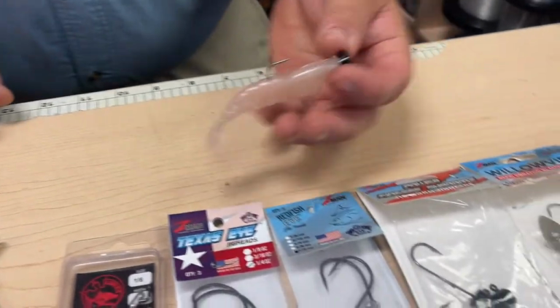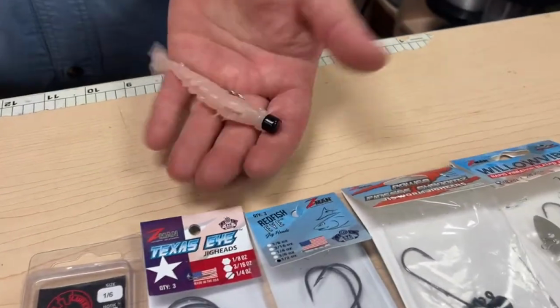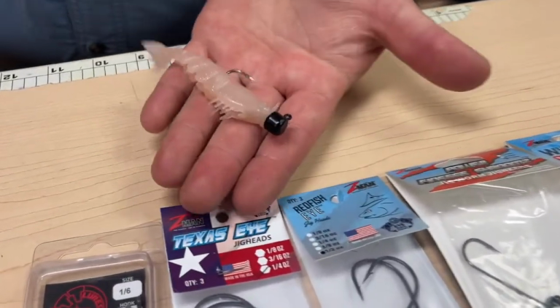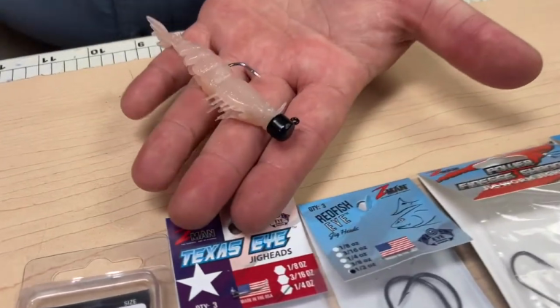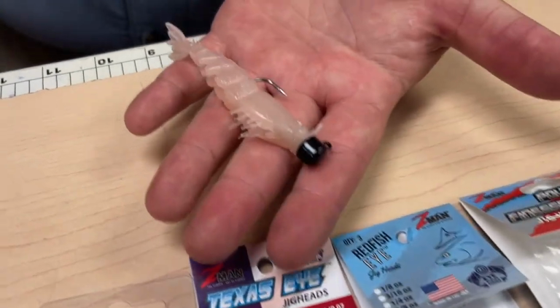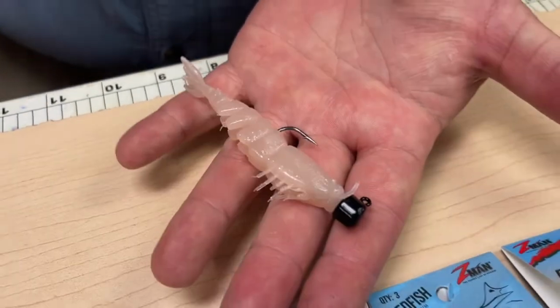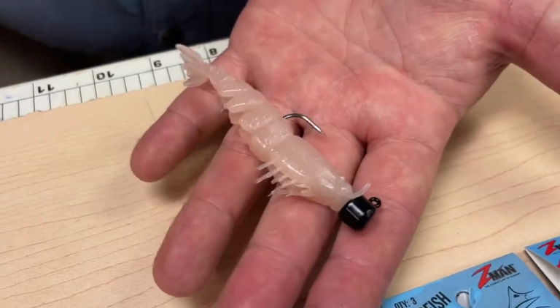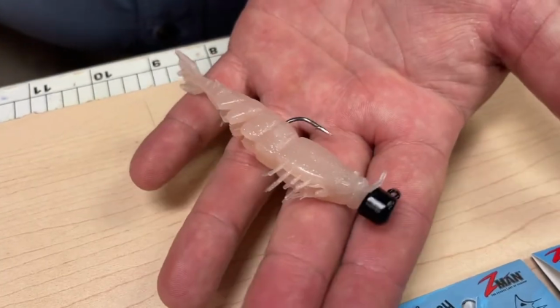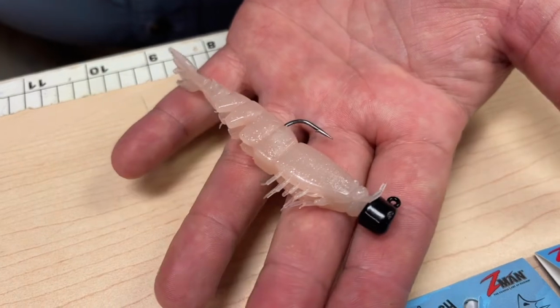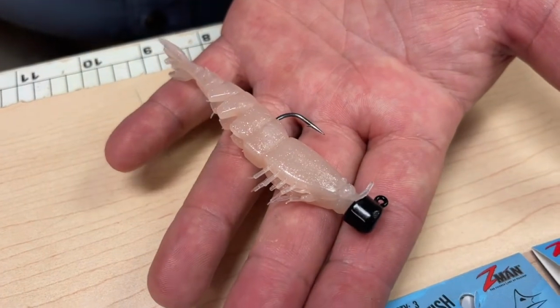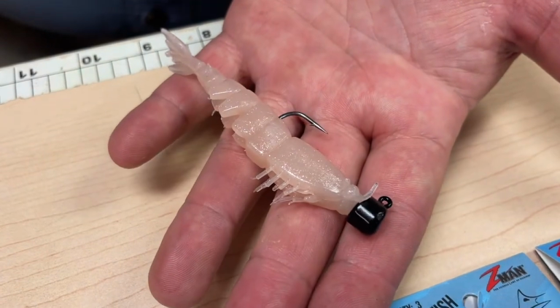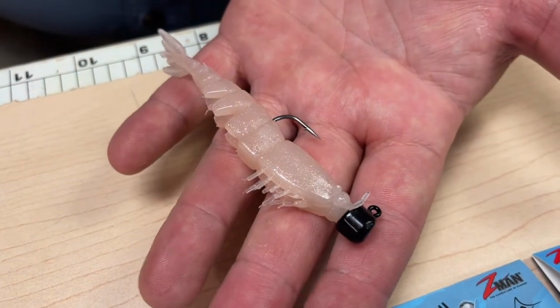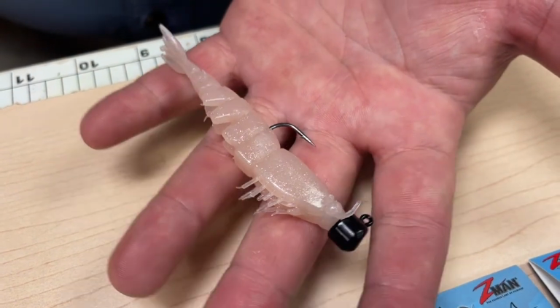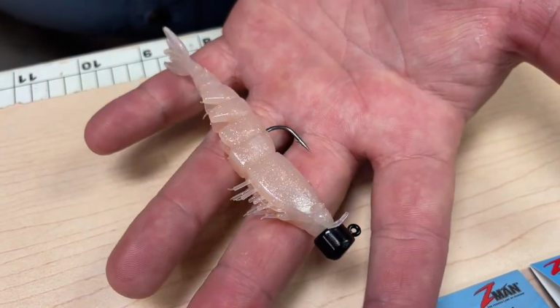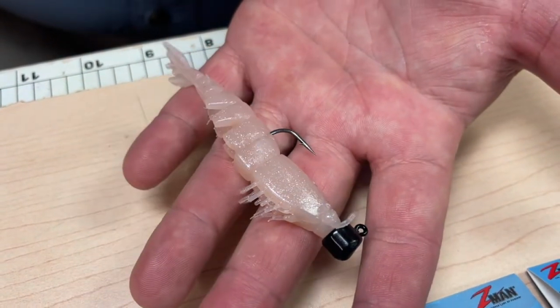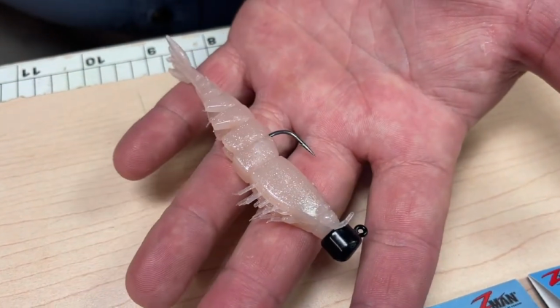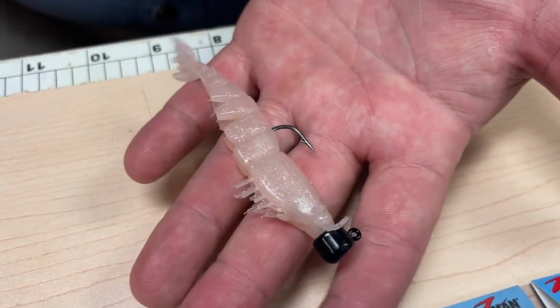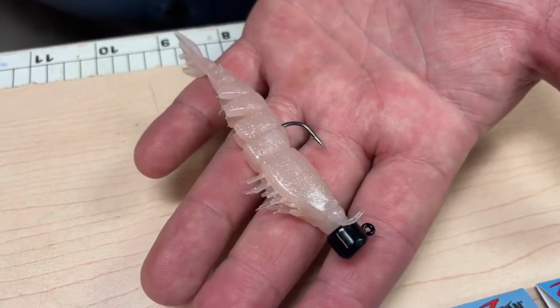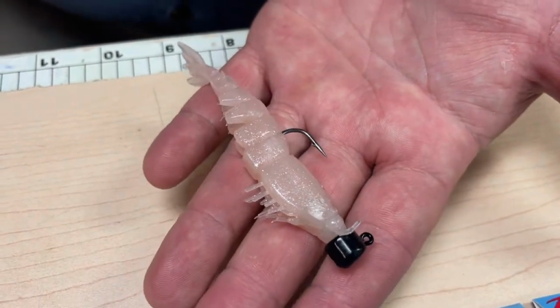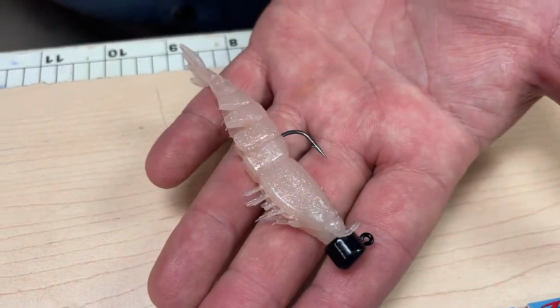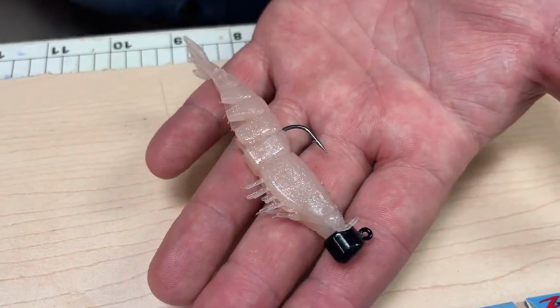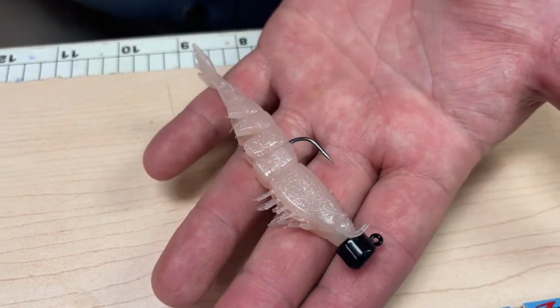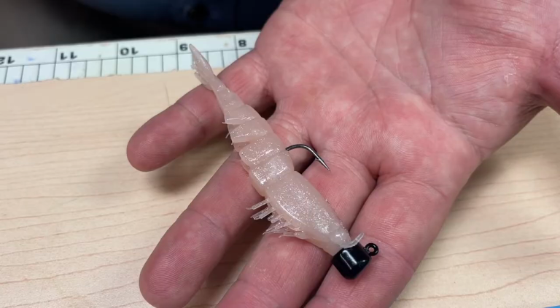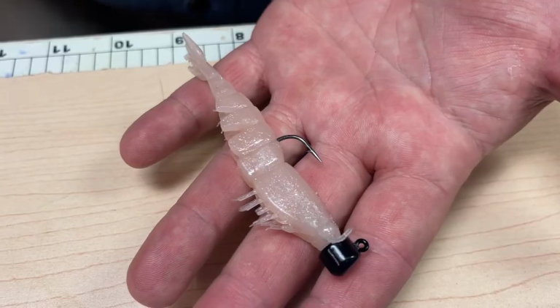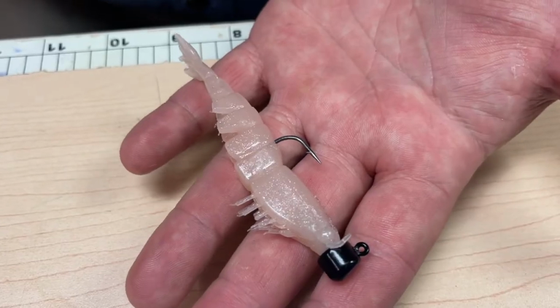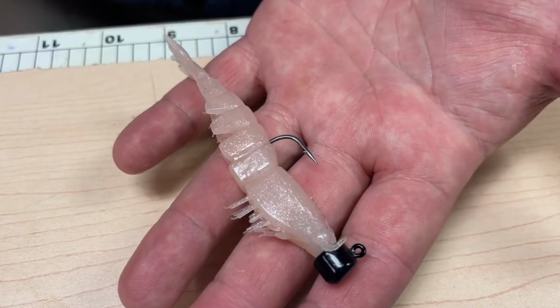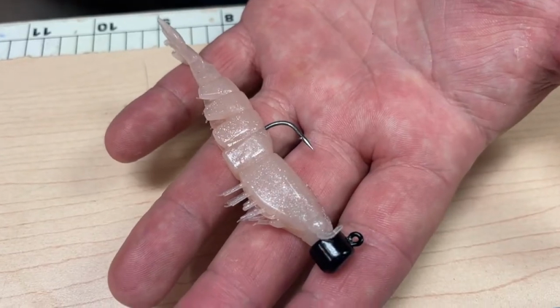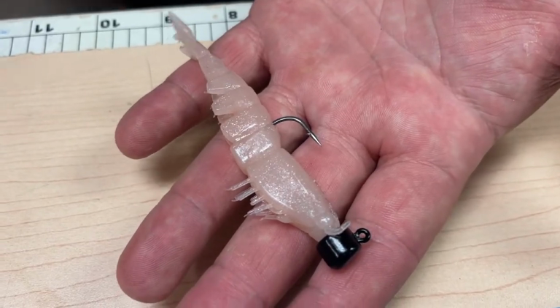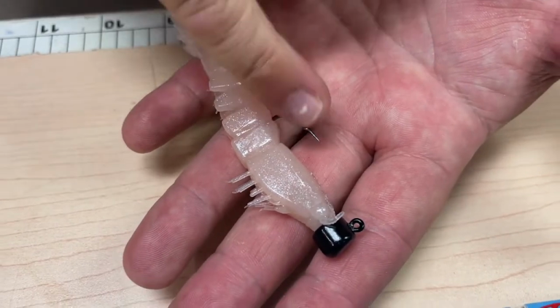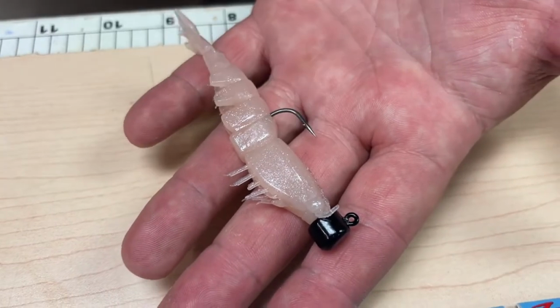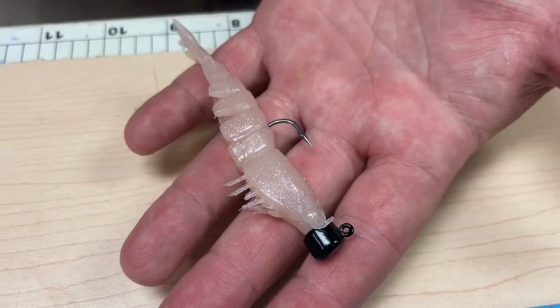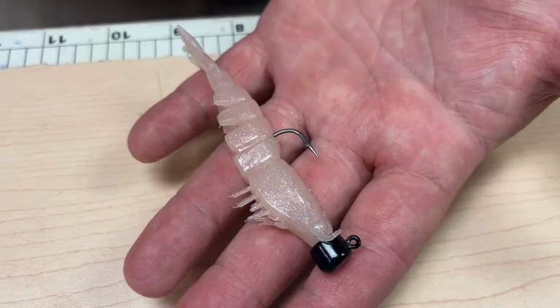That's another way you can rig the Easy Shrimps. It's a really good presentation for fishing shallow water, like down in the flats of the bay, and there's a super strong hook on that.